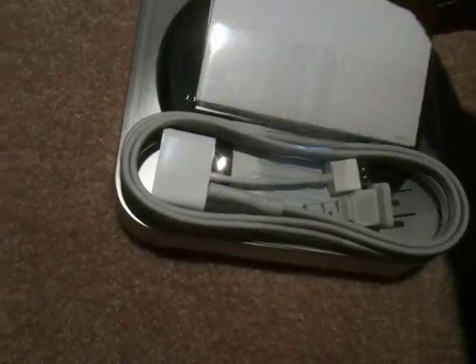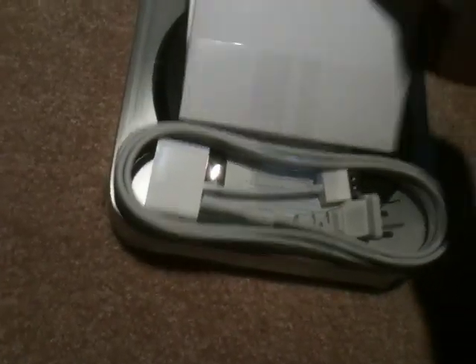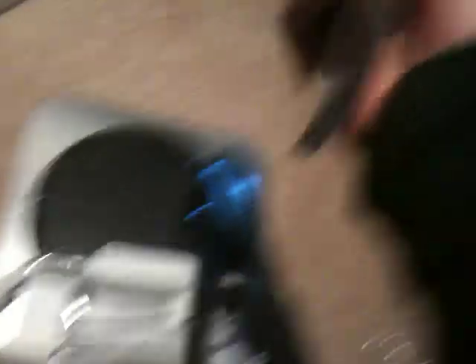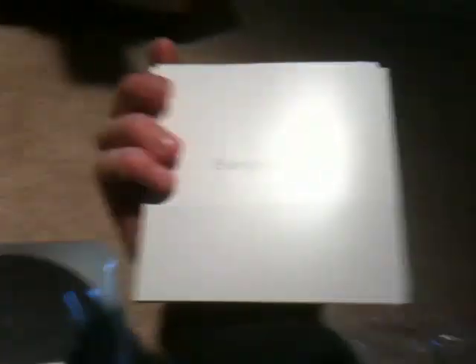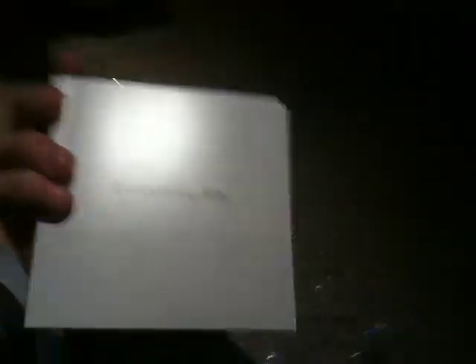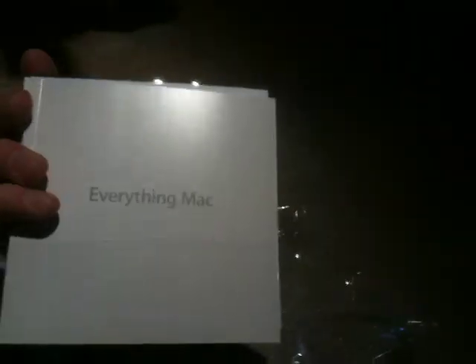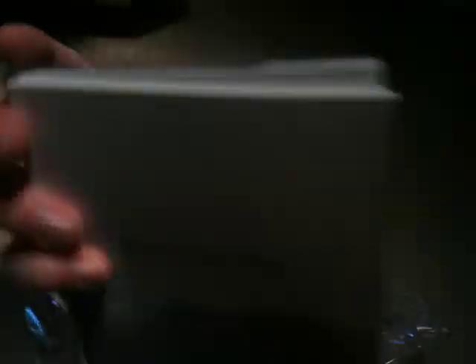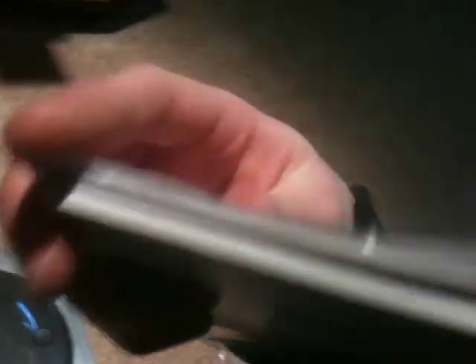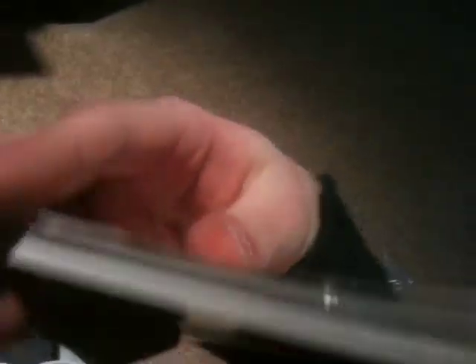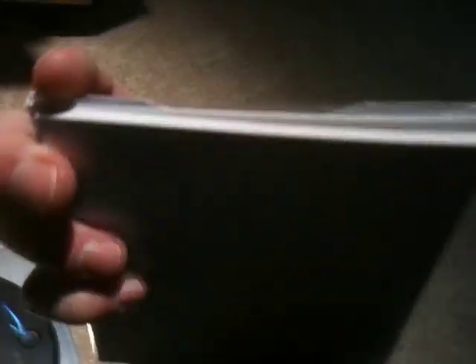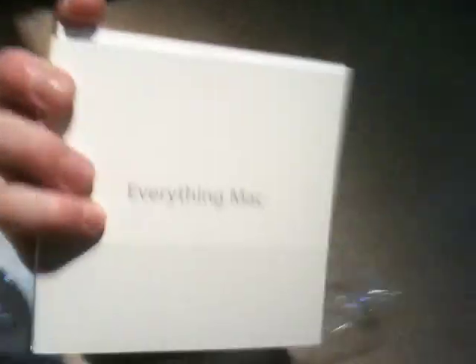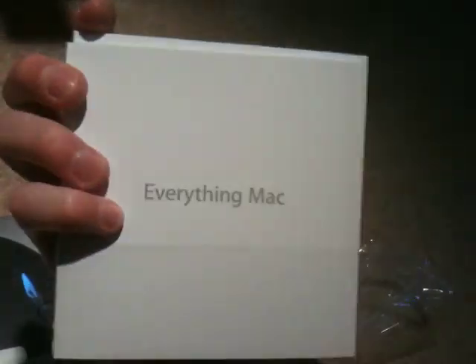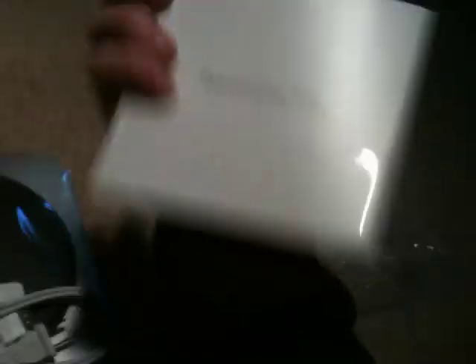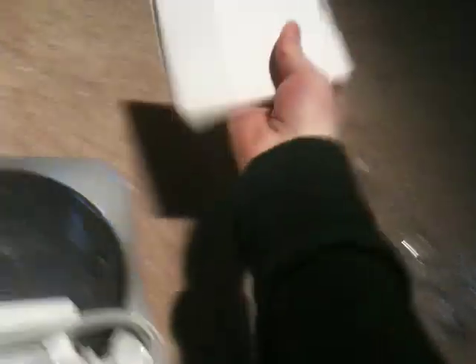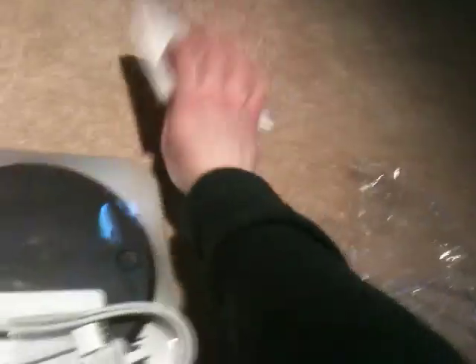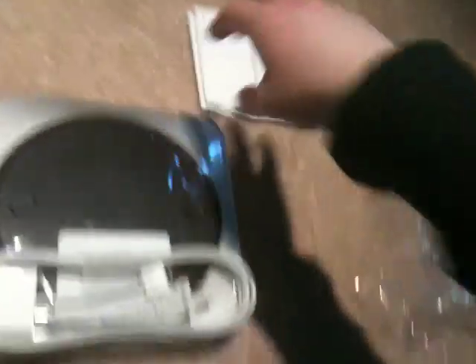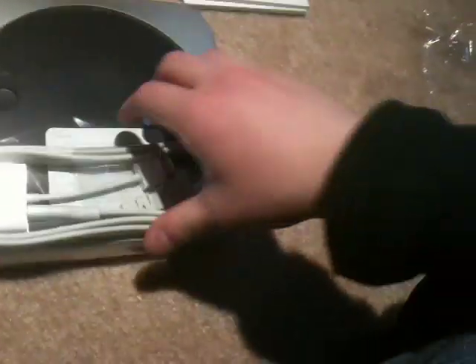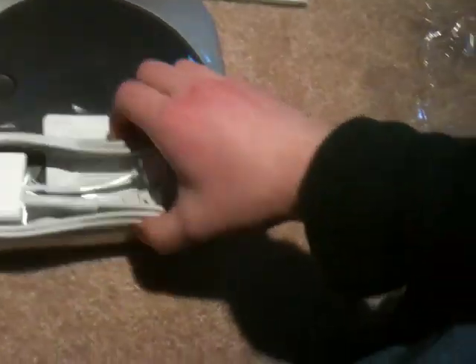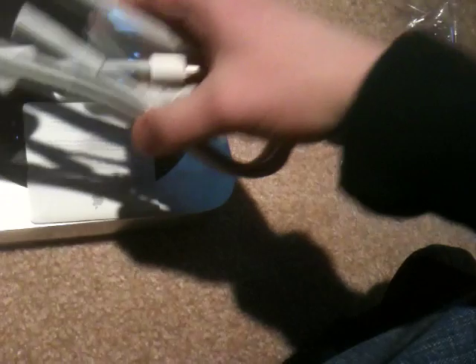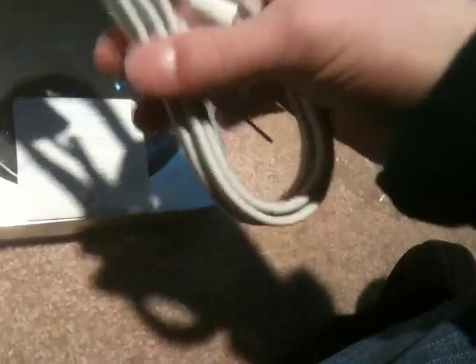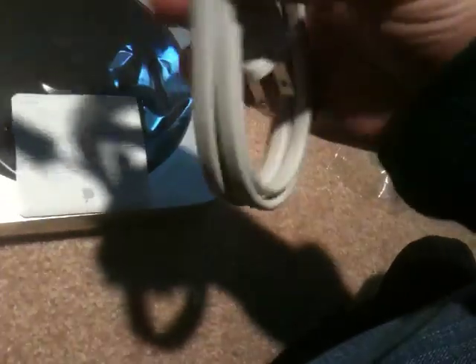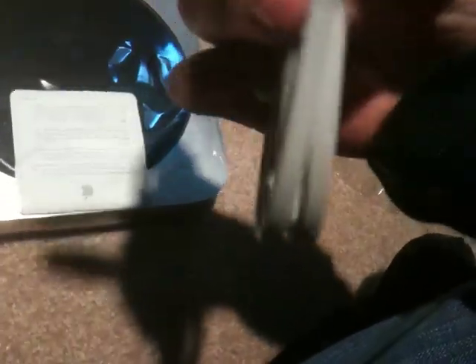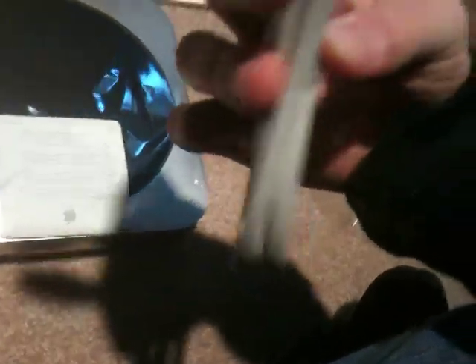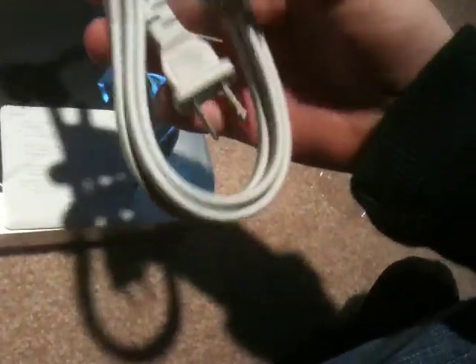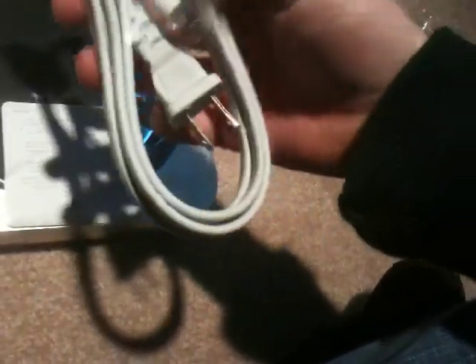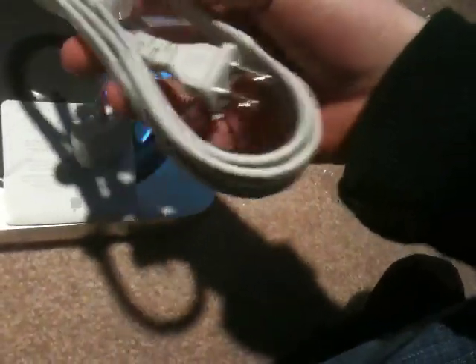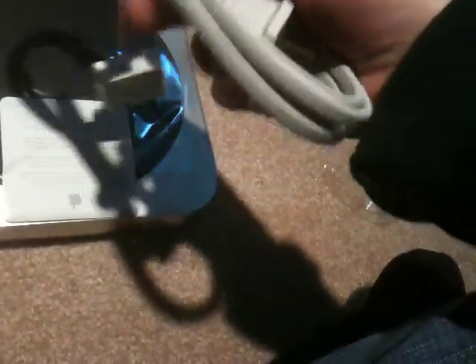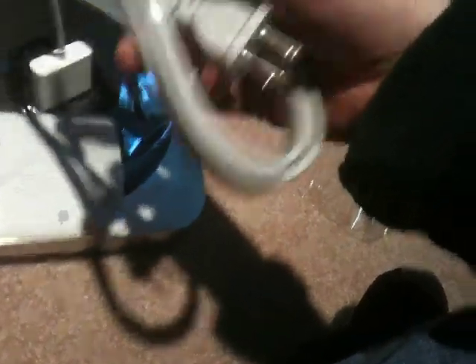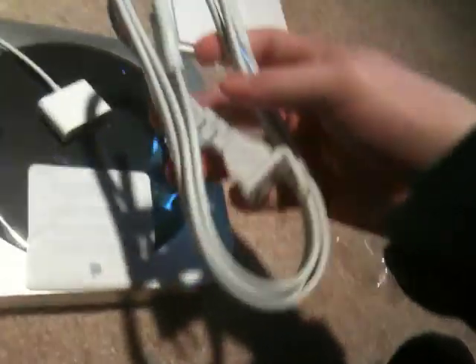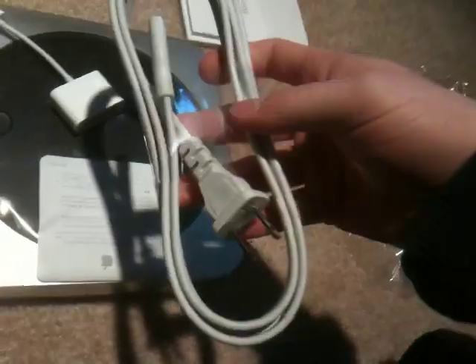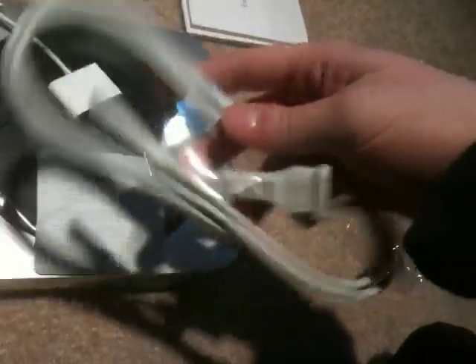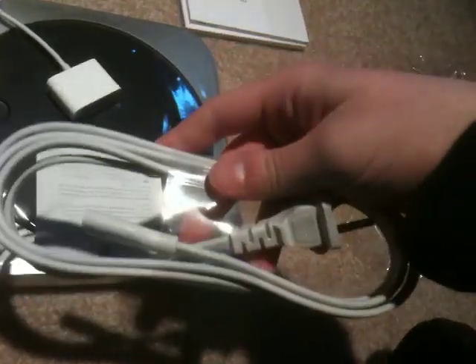So we get, of course, the software CDs and the manual. And we get a power cord.